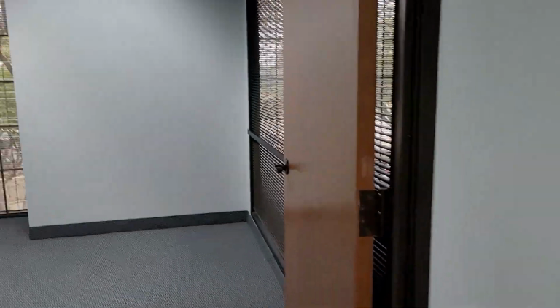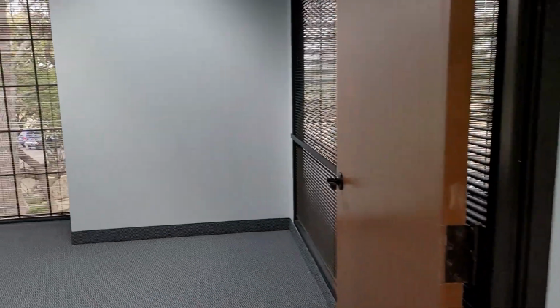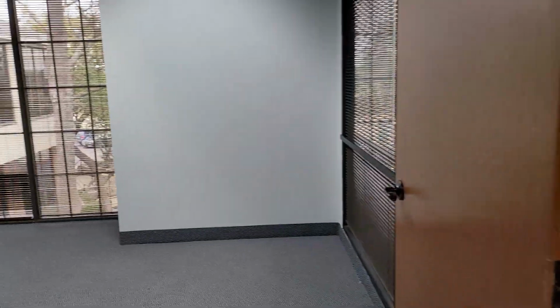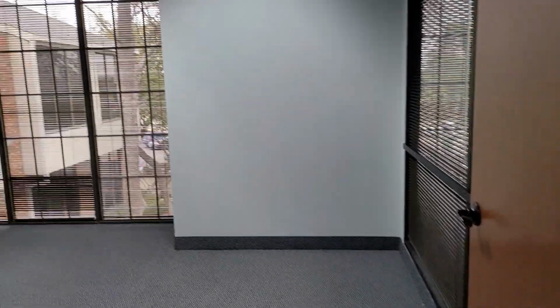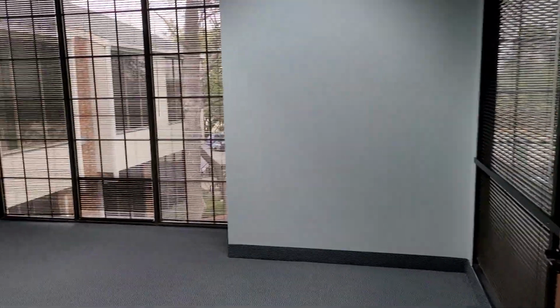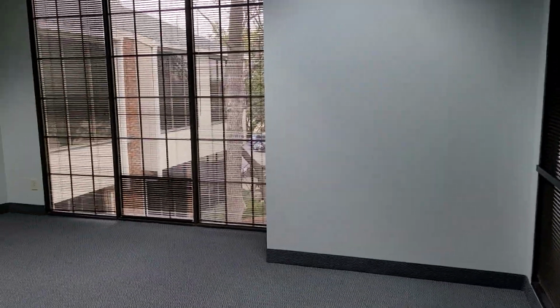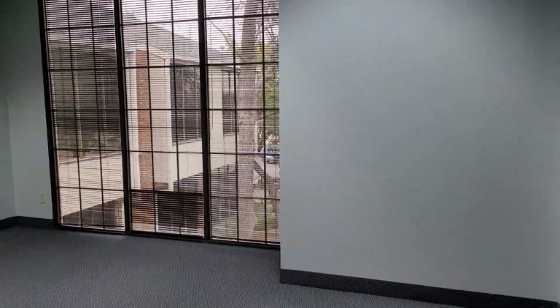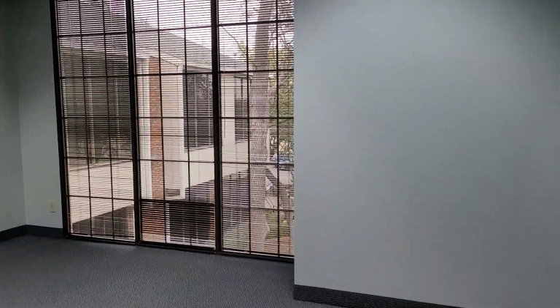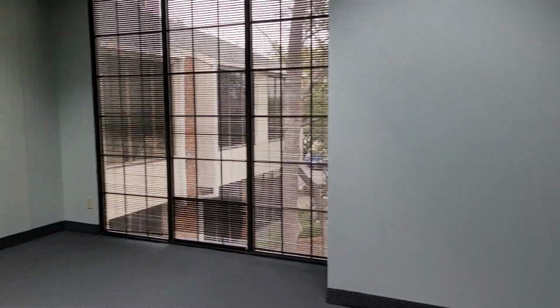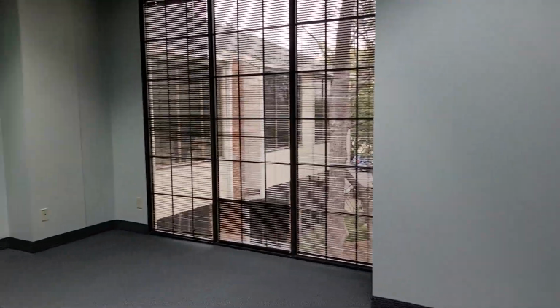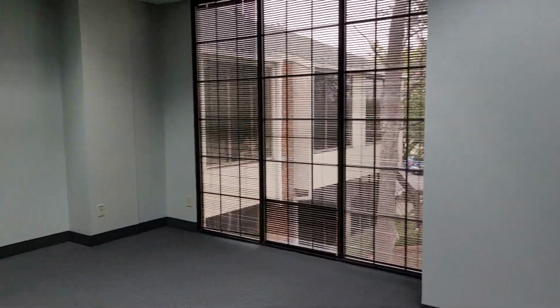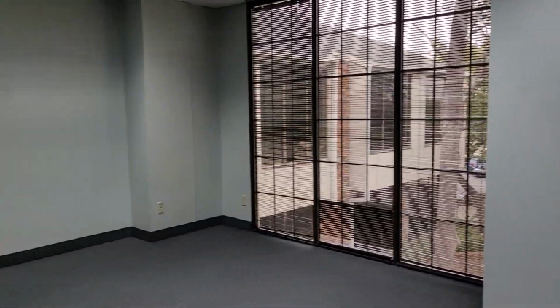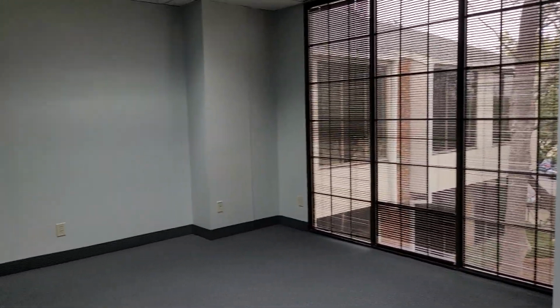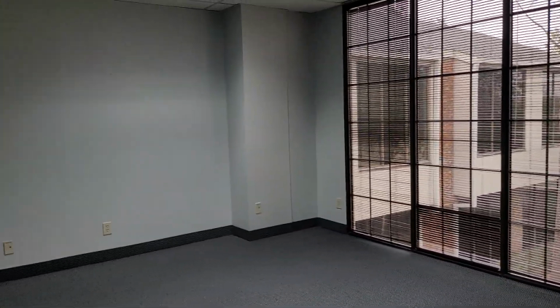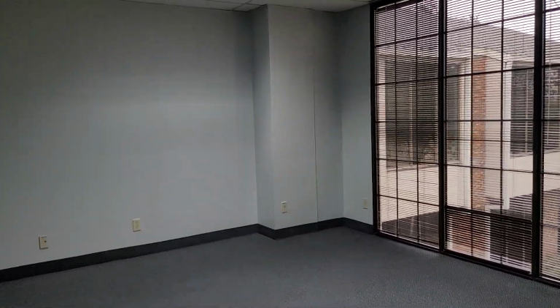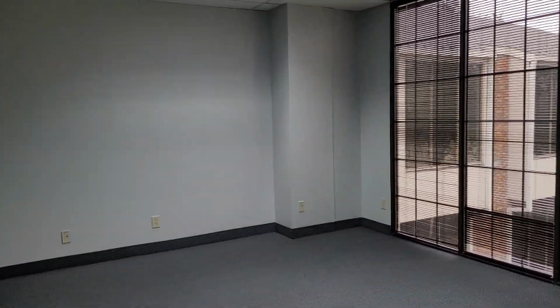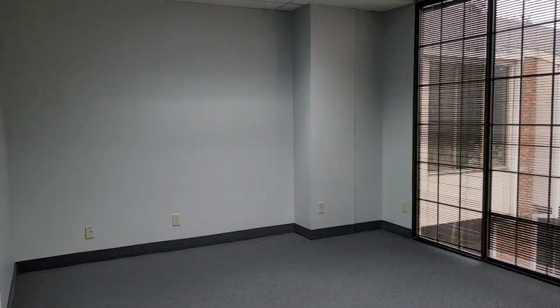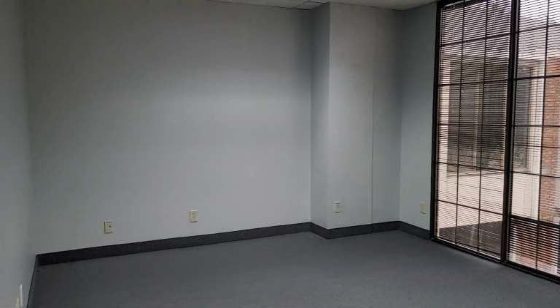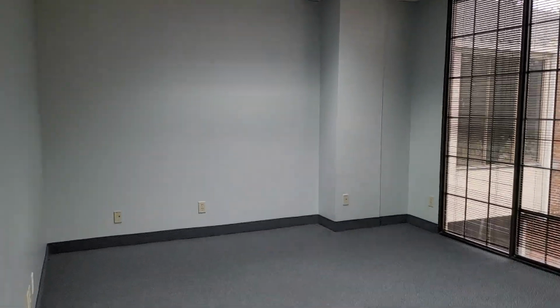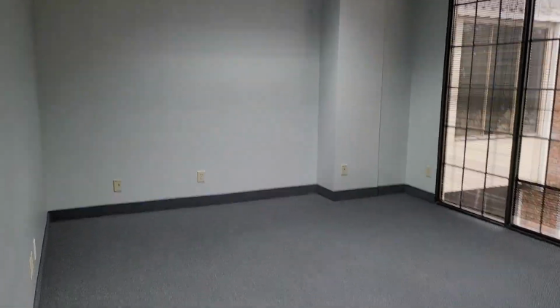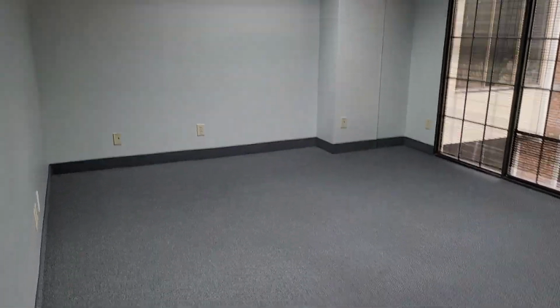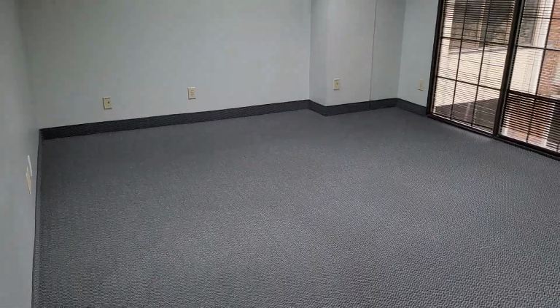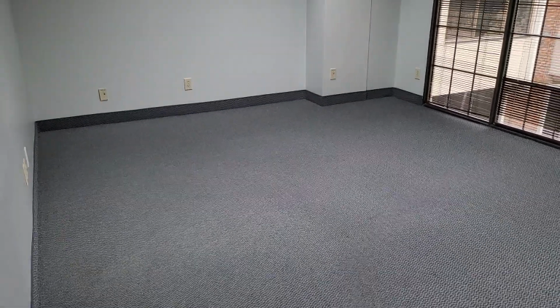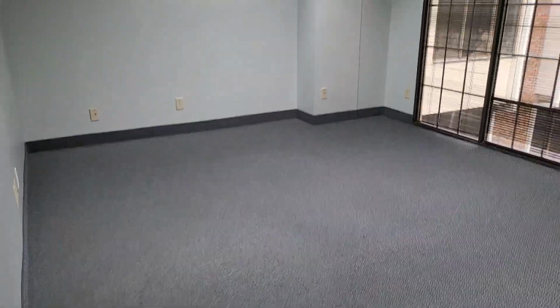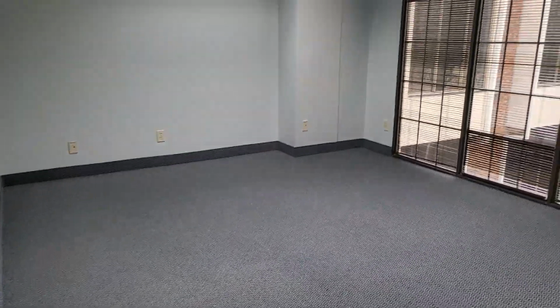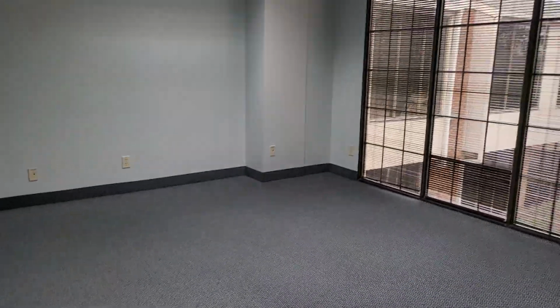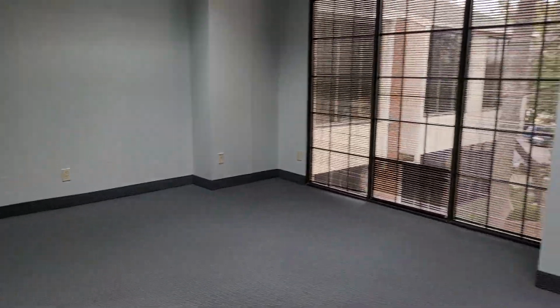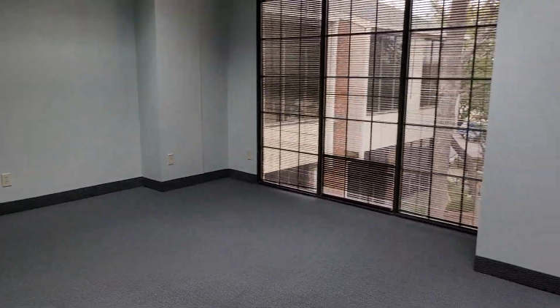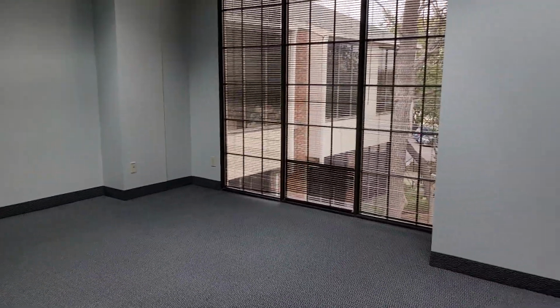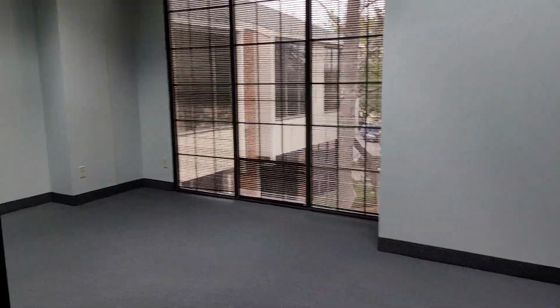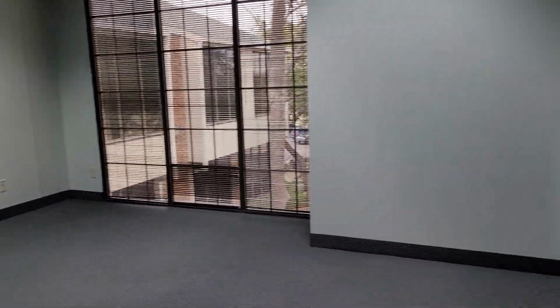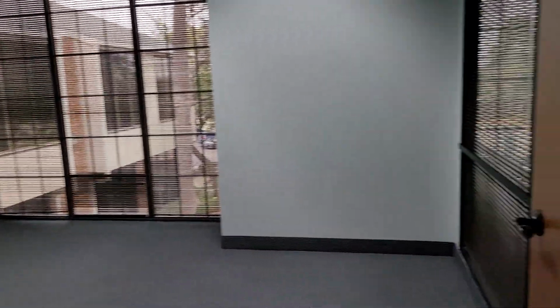There's plenty of natural light — the windows. This is a pretty spacious room. You could fit two desks in here easily.